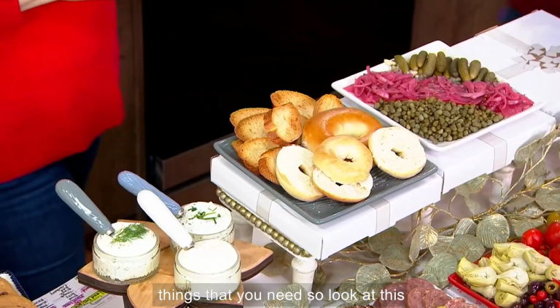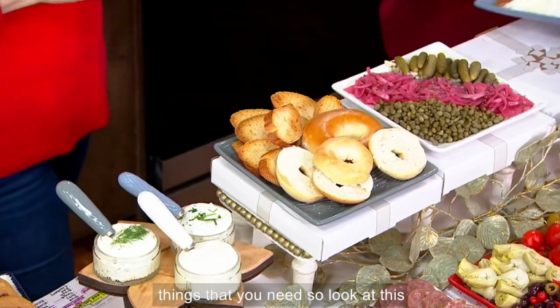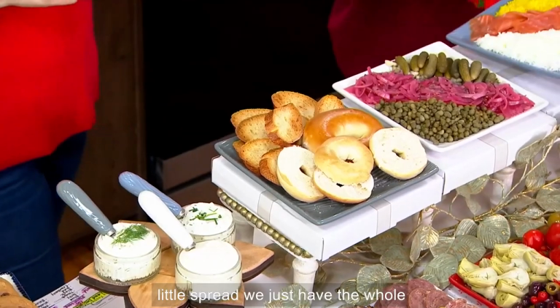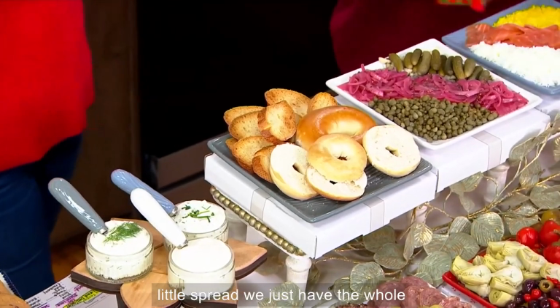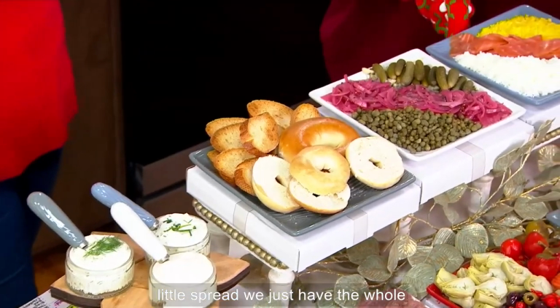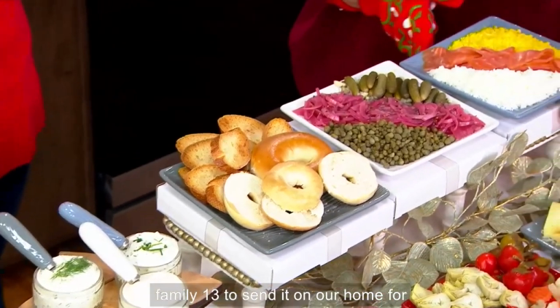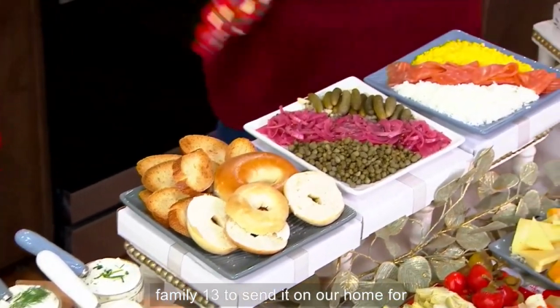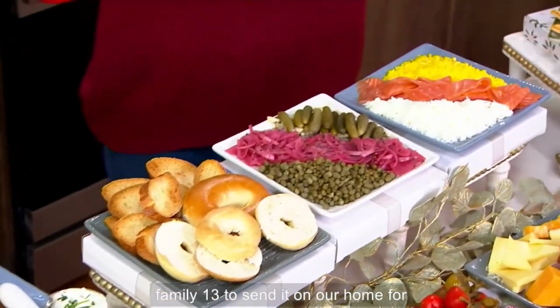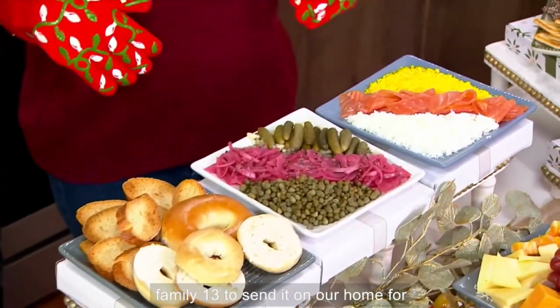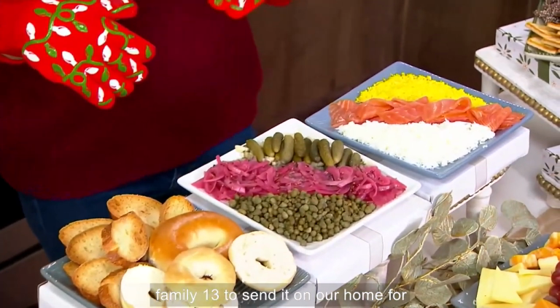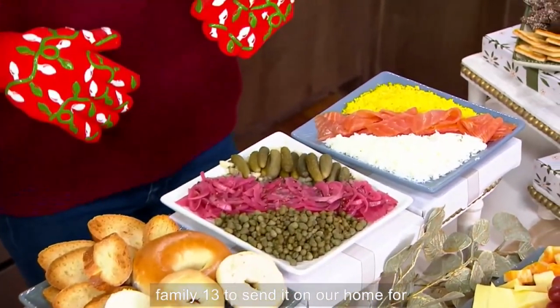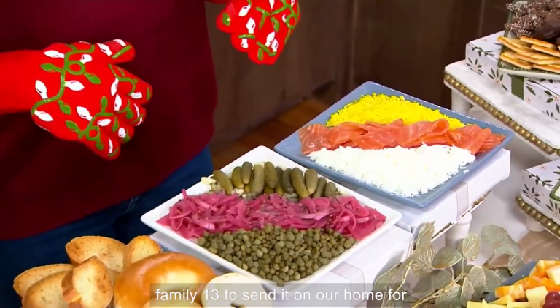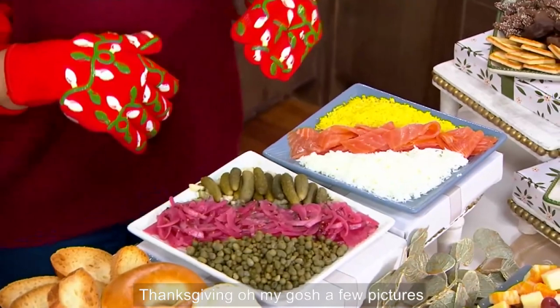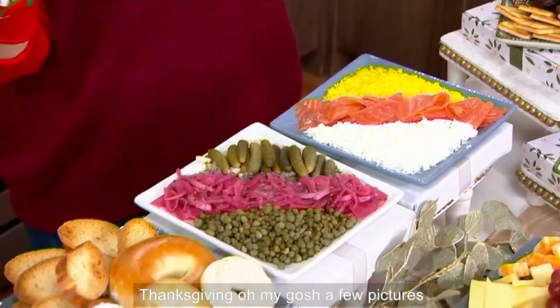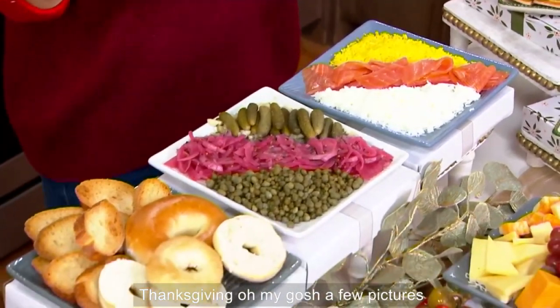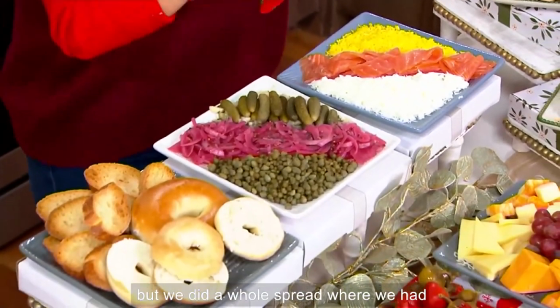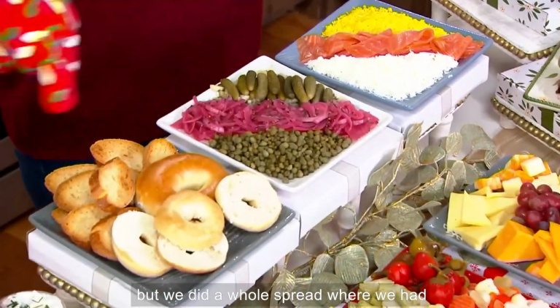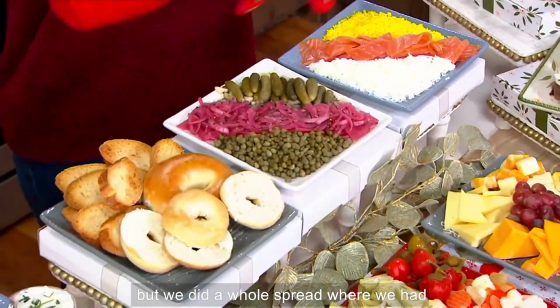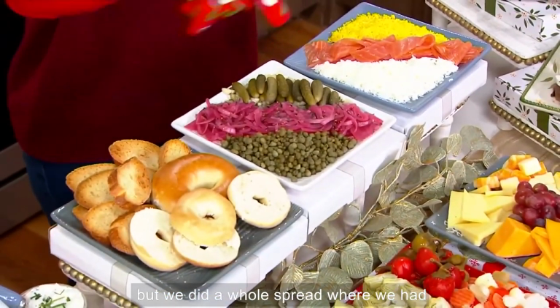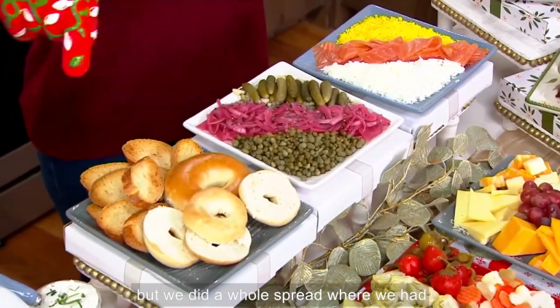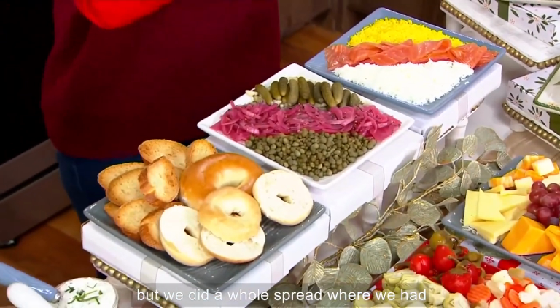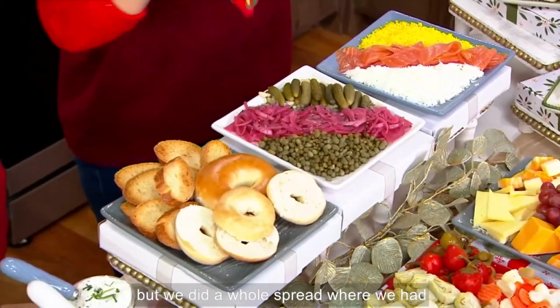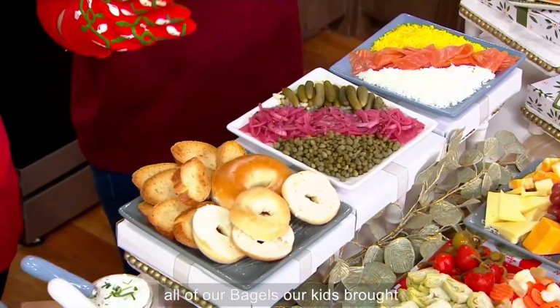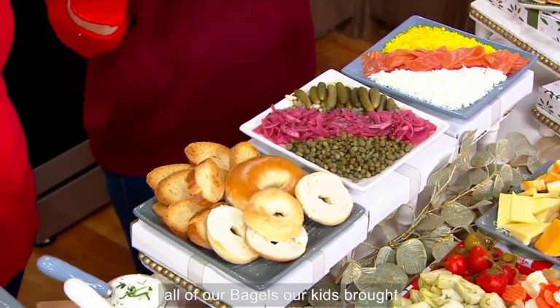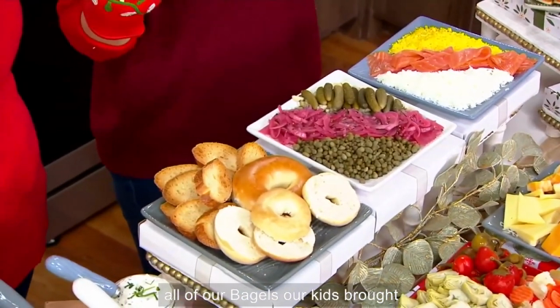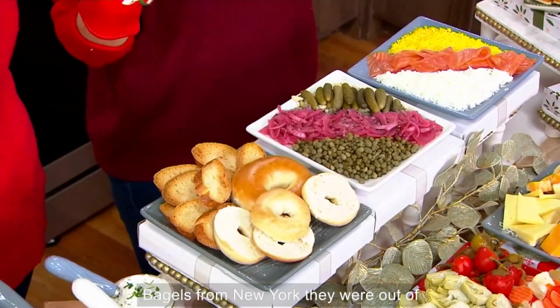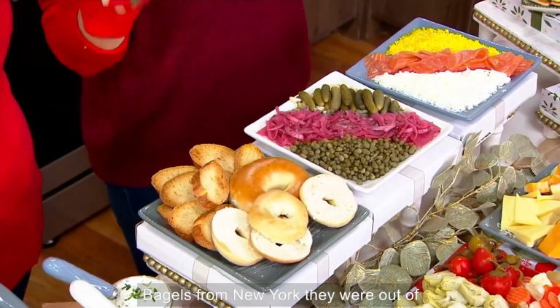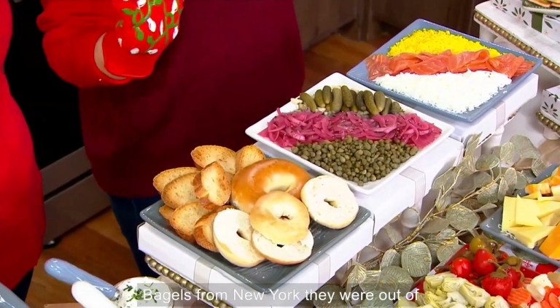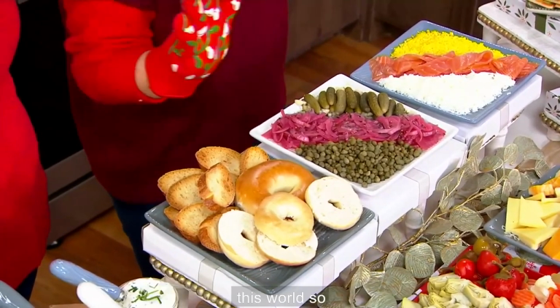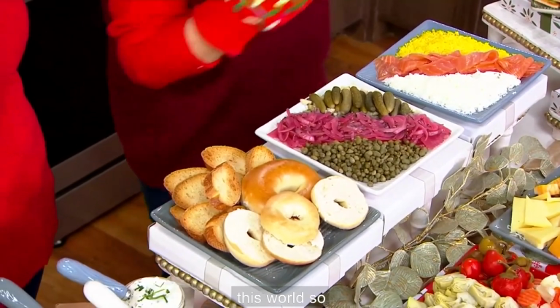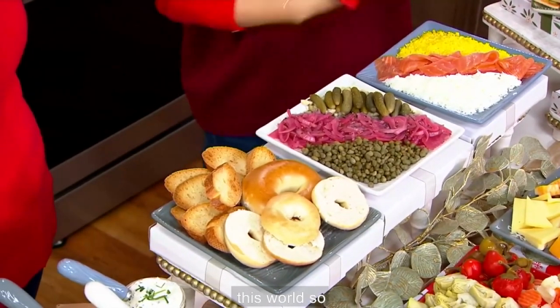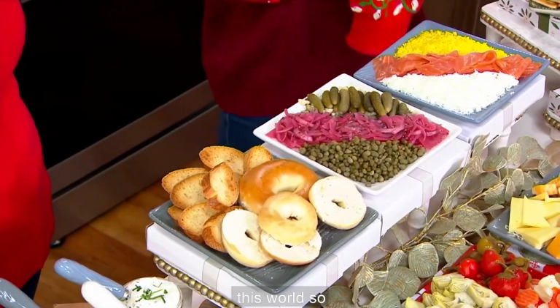Look at this little spread. We just had the whole family — 13 — for Thanksgiving at our home. We did a whole spread where we had all of our bagels. Our kids brought bagels from New York; they were out of this world.